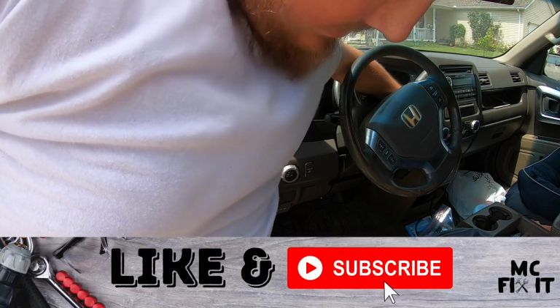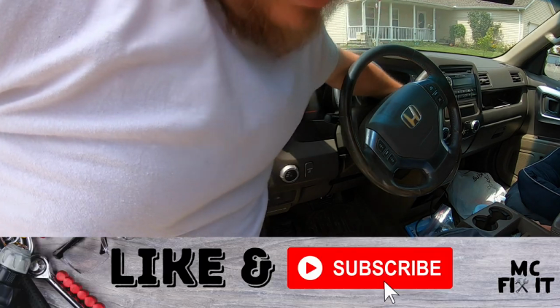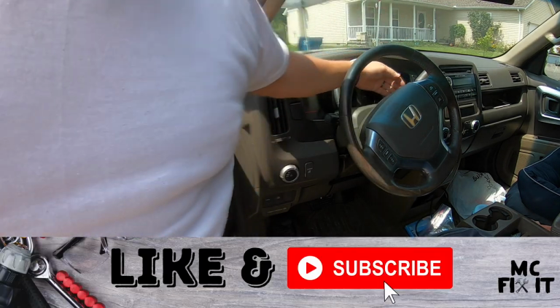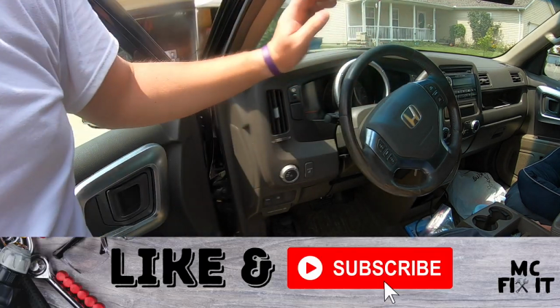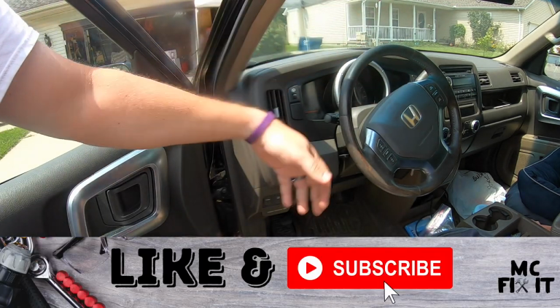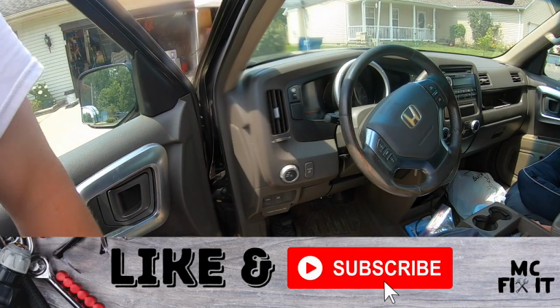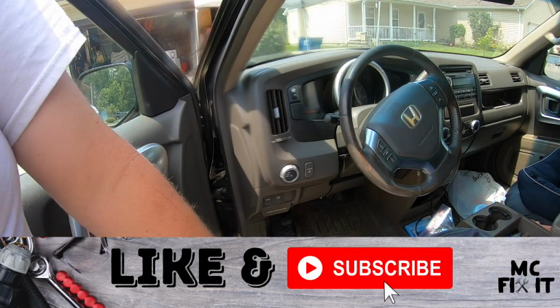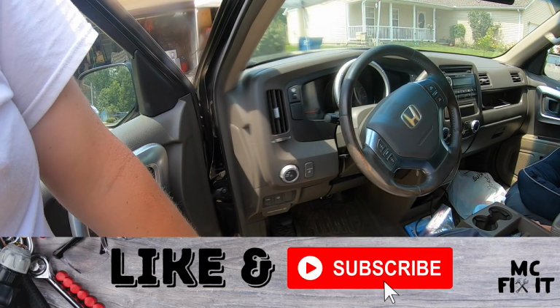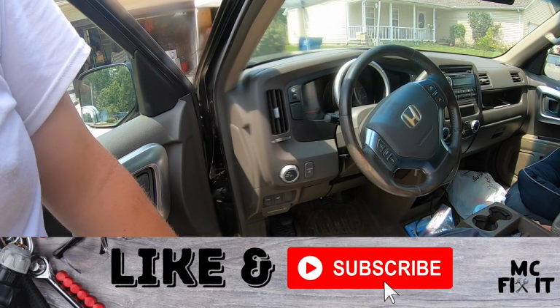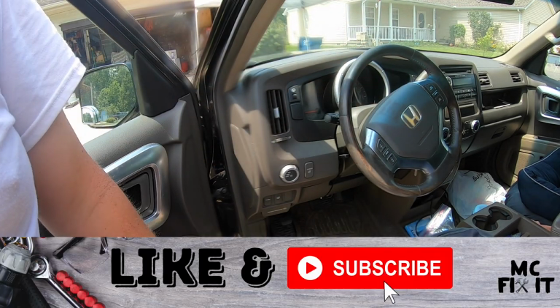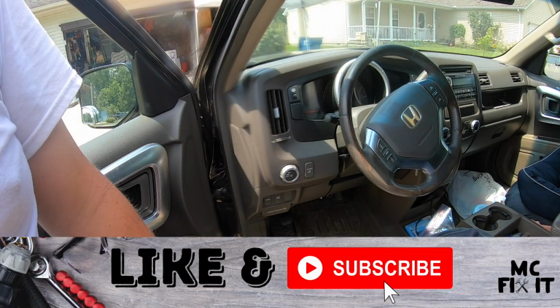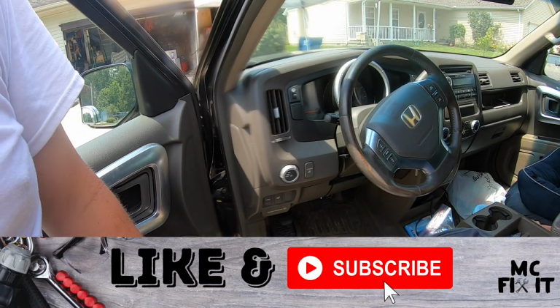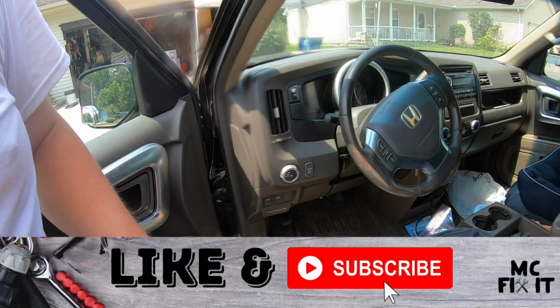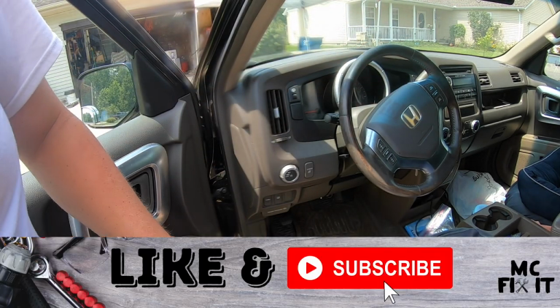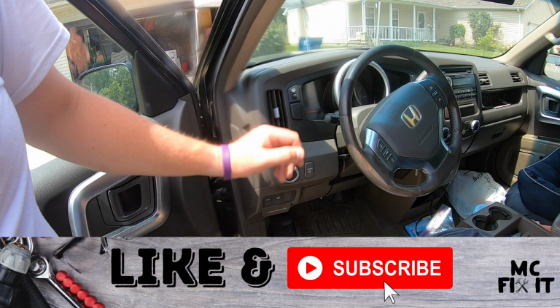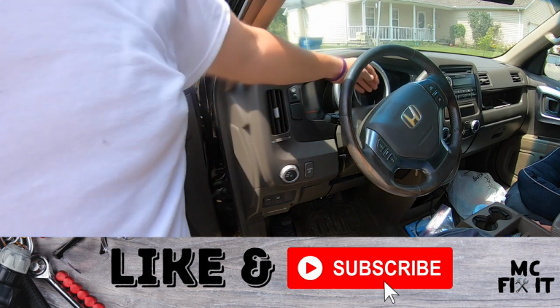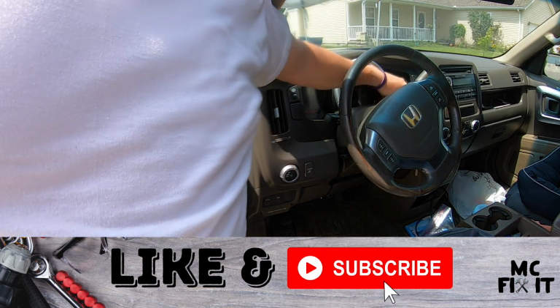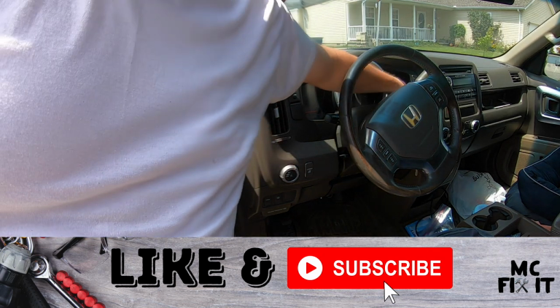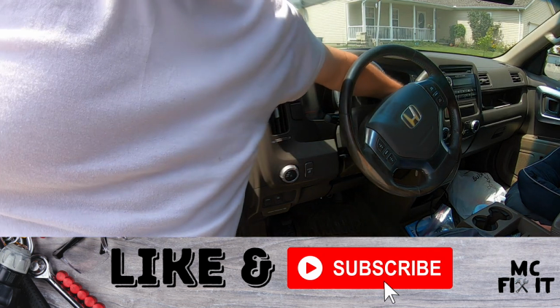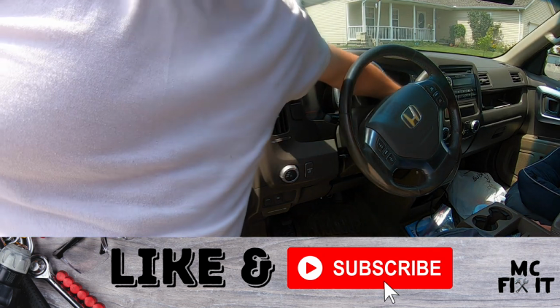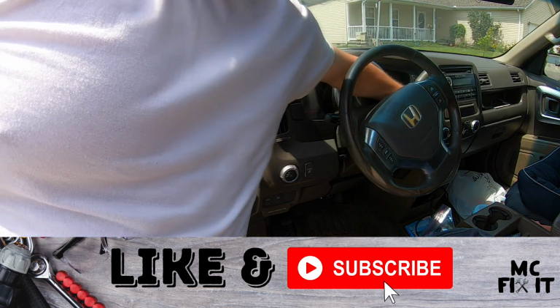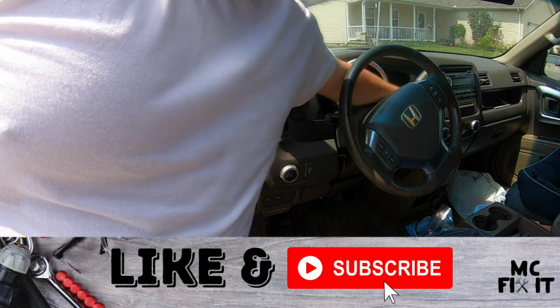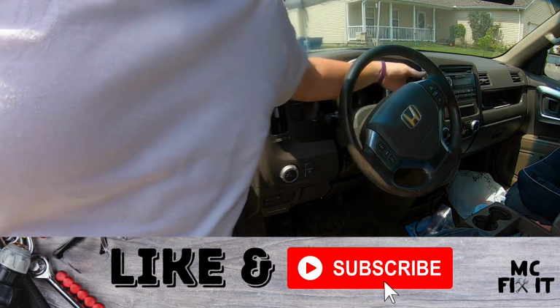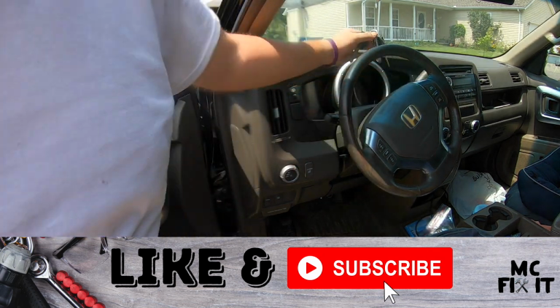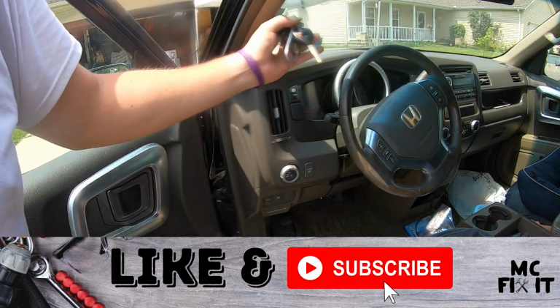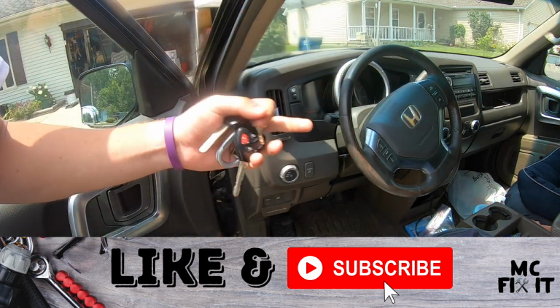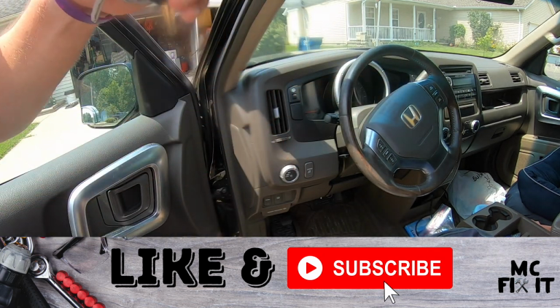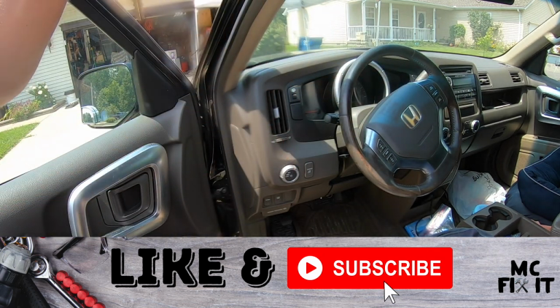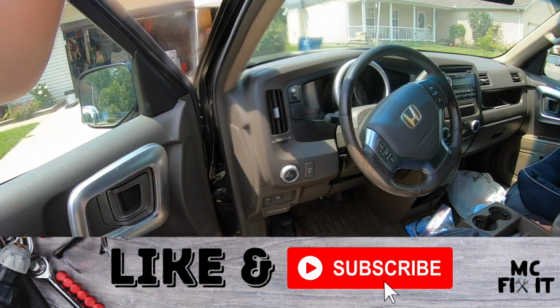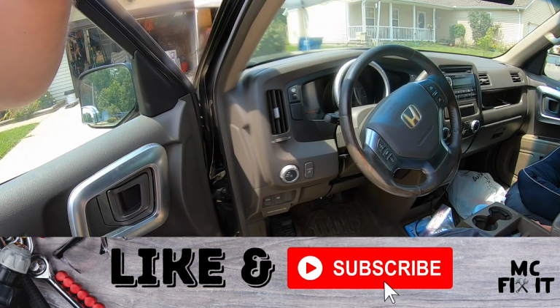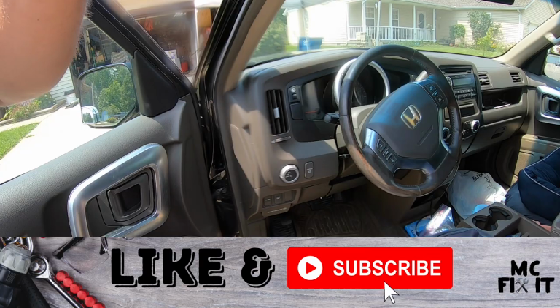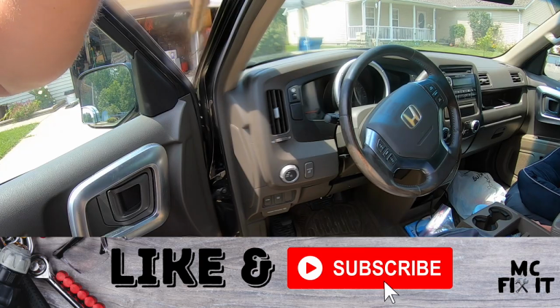Go ahead and turn off your car and you're ready to rock and roll and get back out there in this summer heat. Thank you guys so much for watching. If this was helpful, please go ahead and like and subscribe, and comment if you do have any questions.